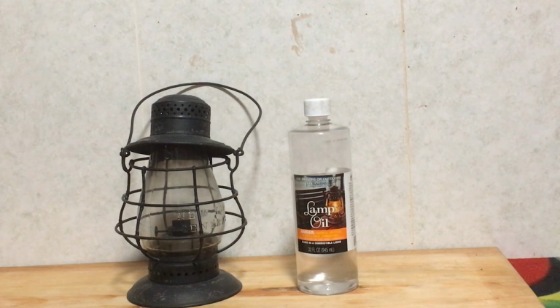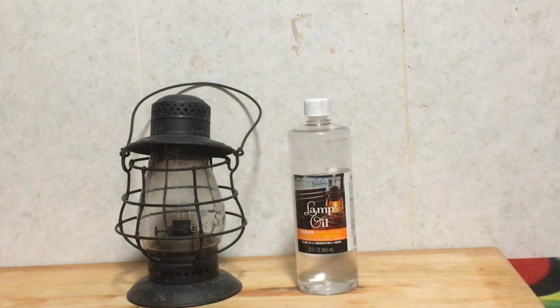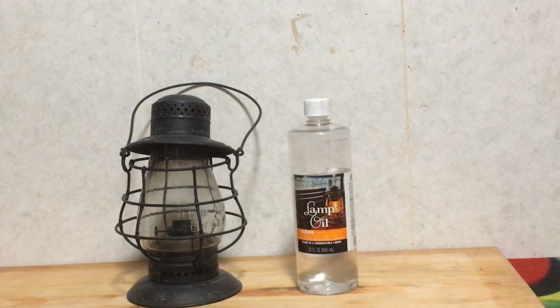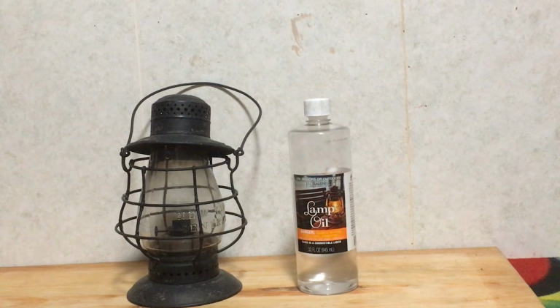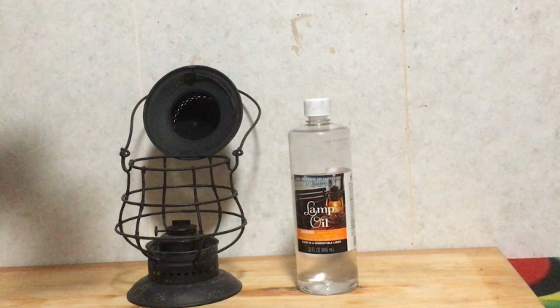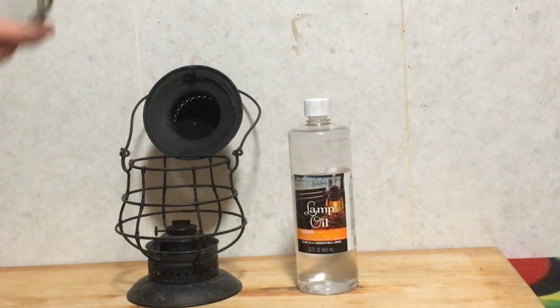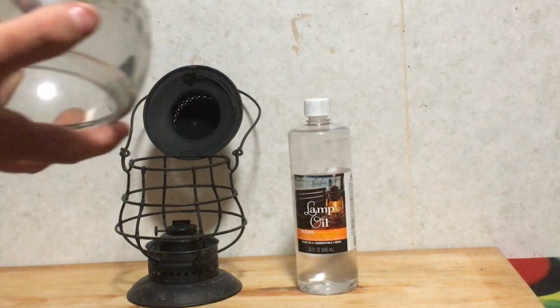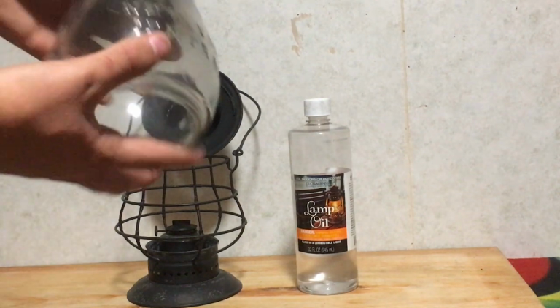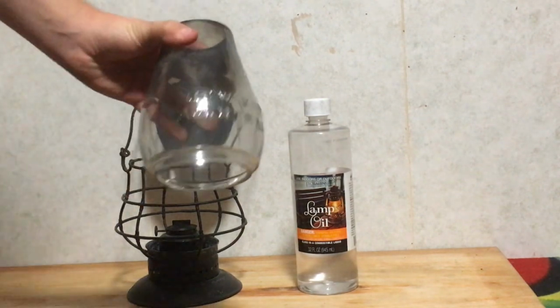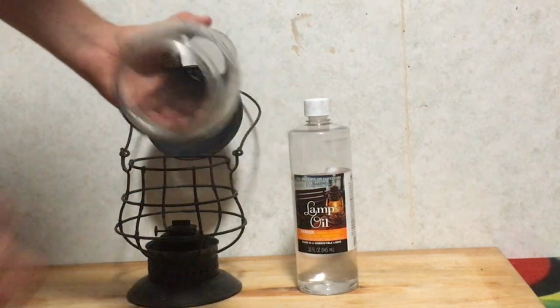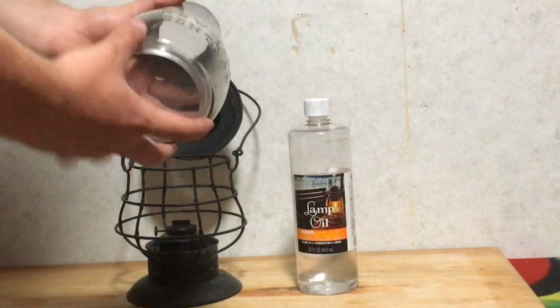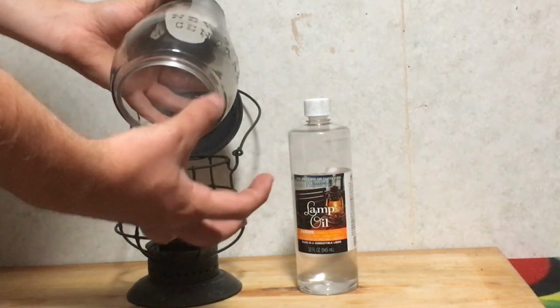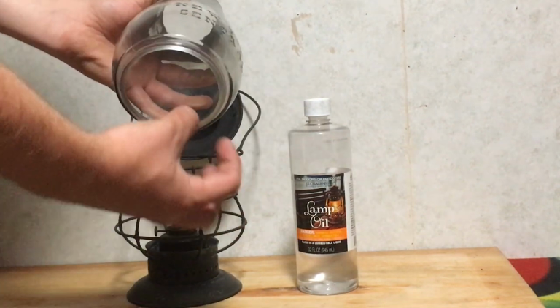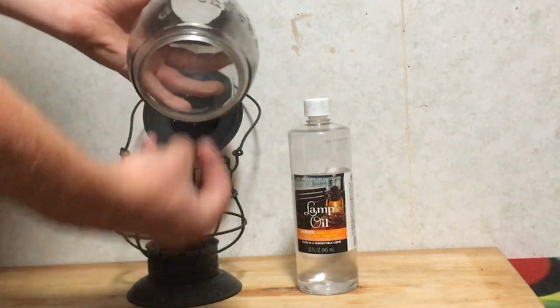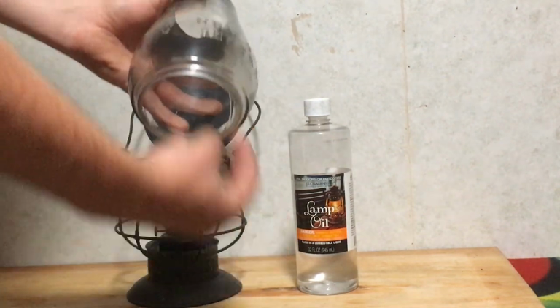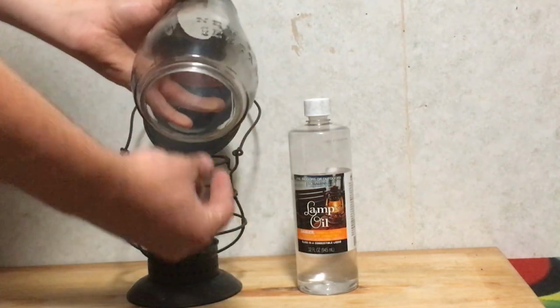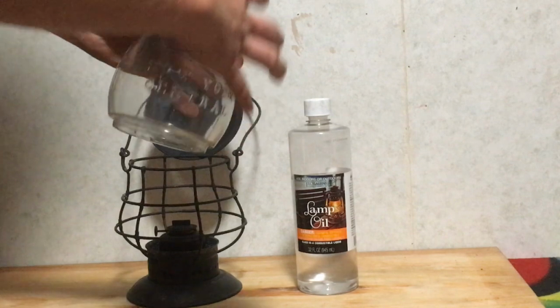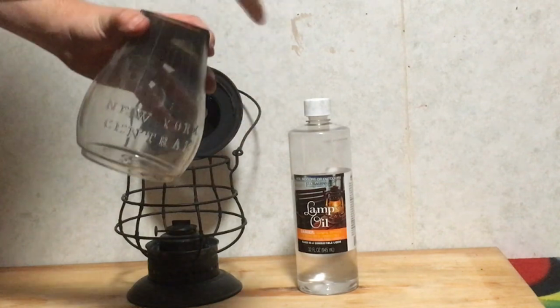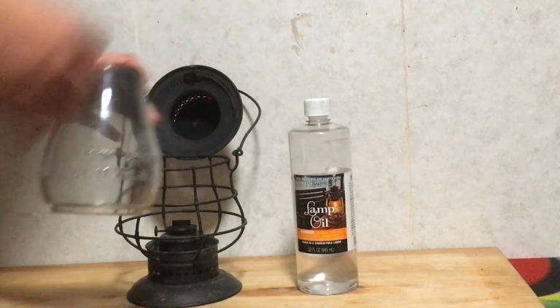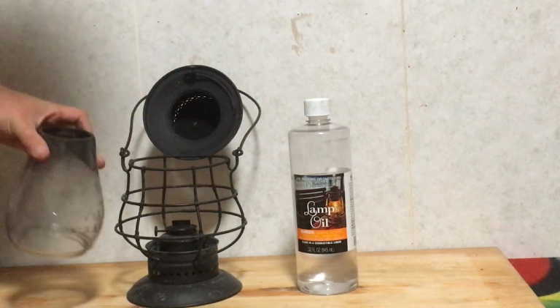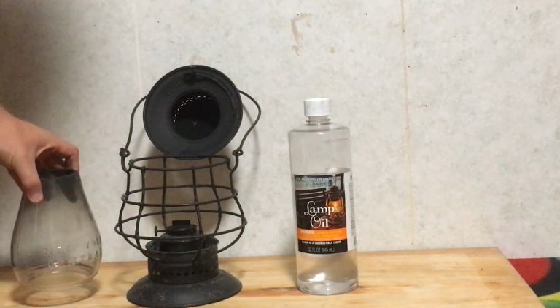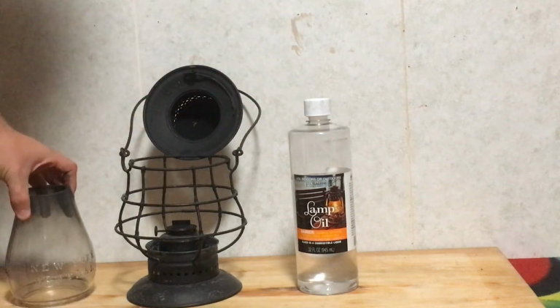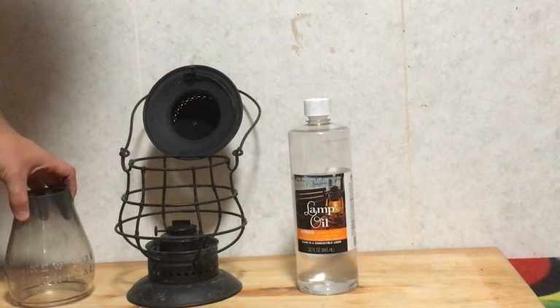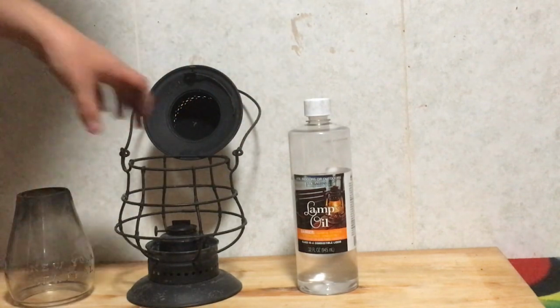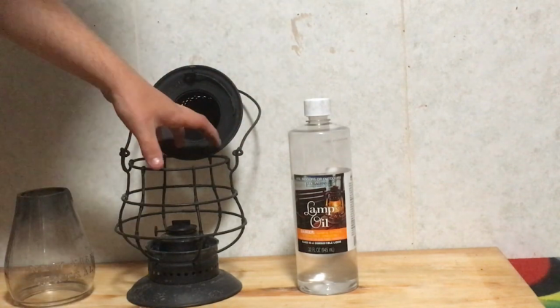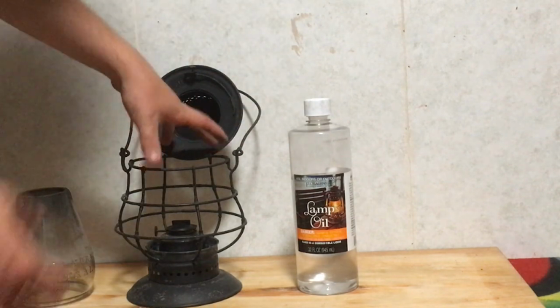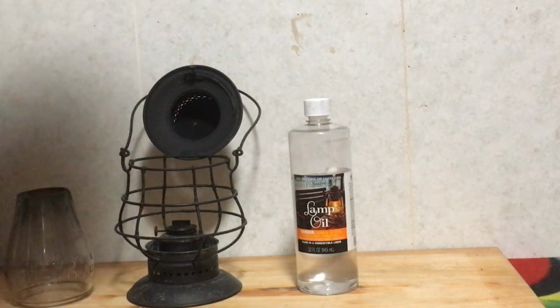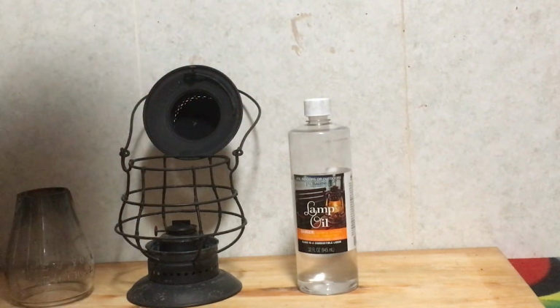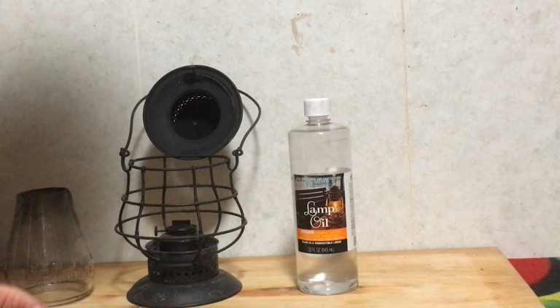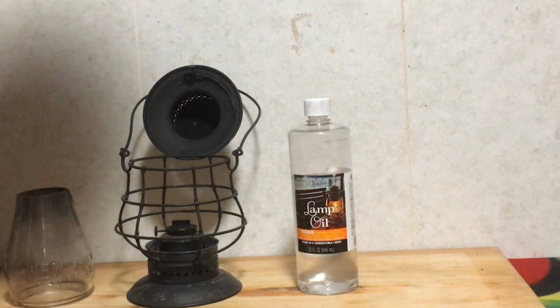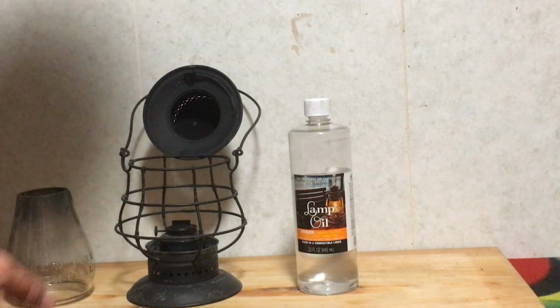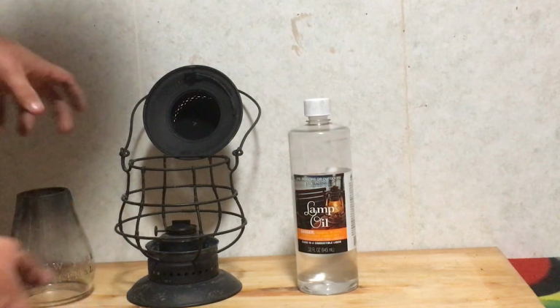Right here you have your glass top, which actually contains all the air around the flame whenever it's lit inside the wick. Now all these oil lanterns are different, so I'll show you how this one is set up.